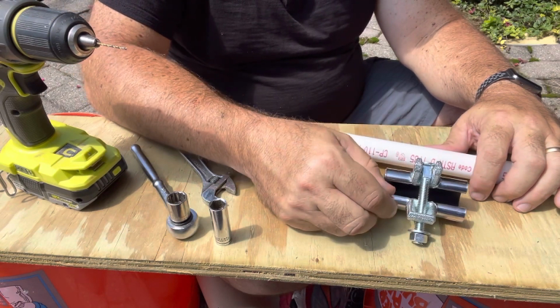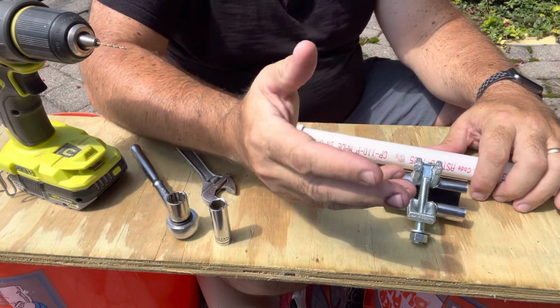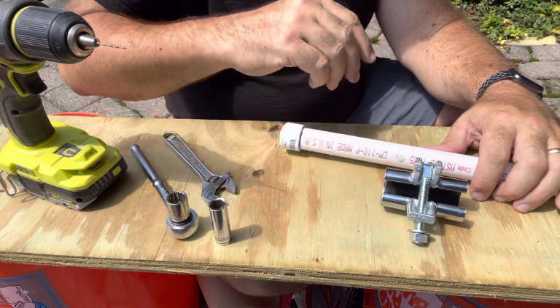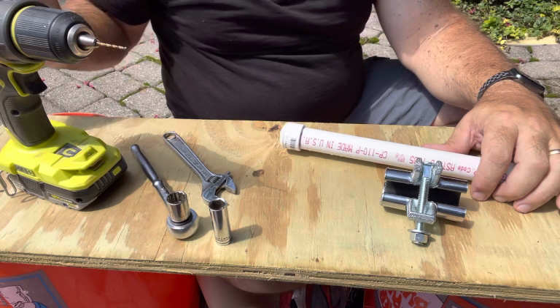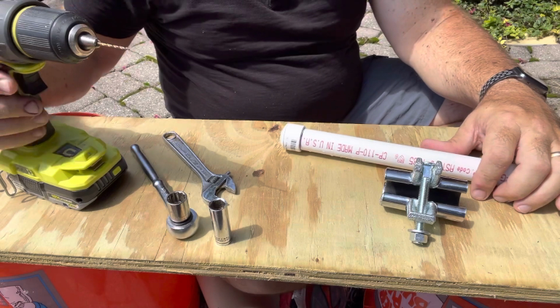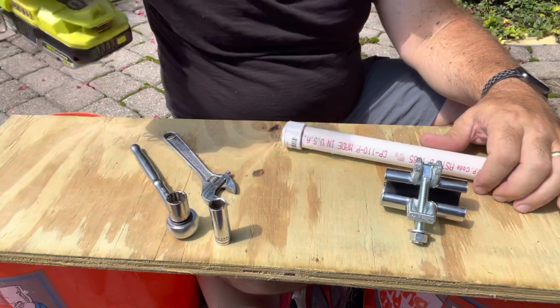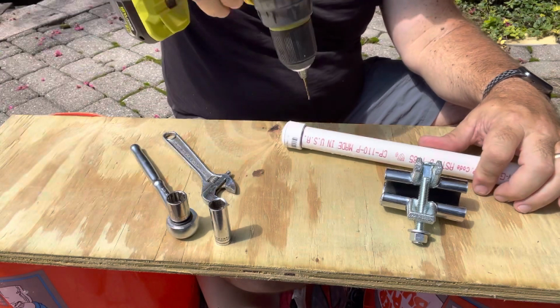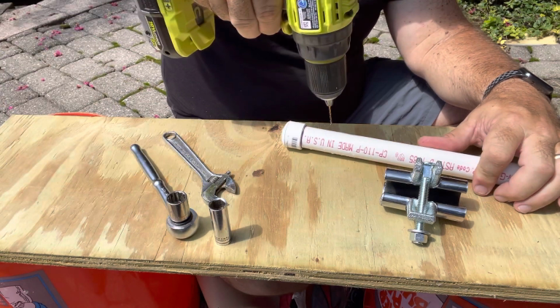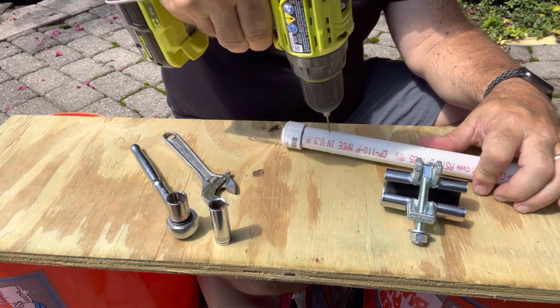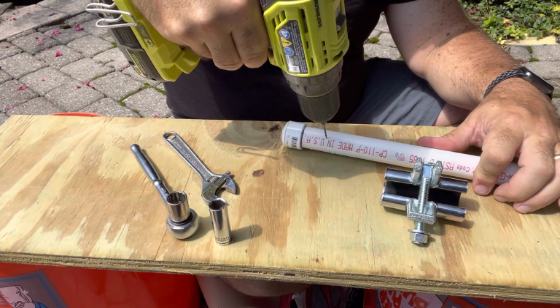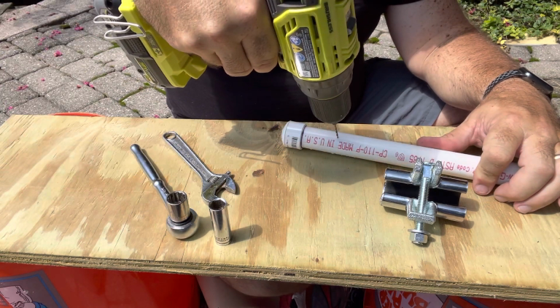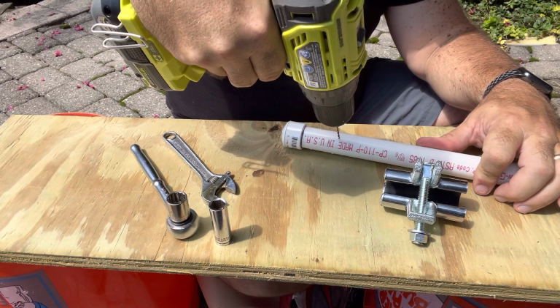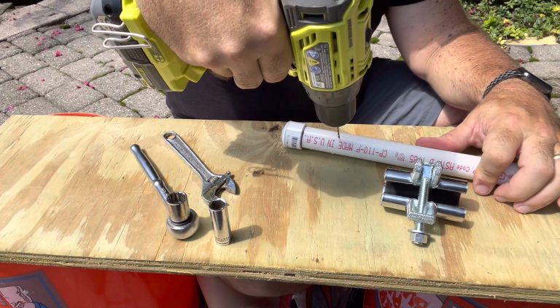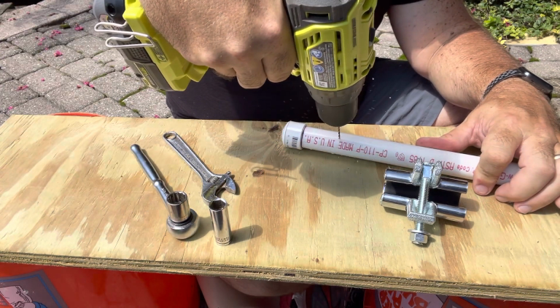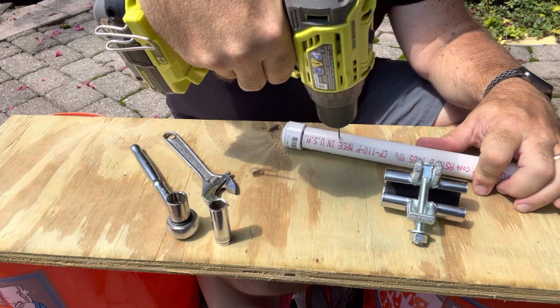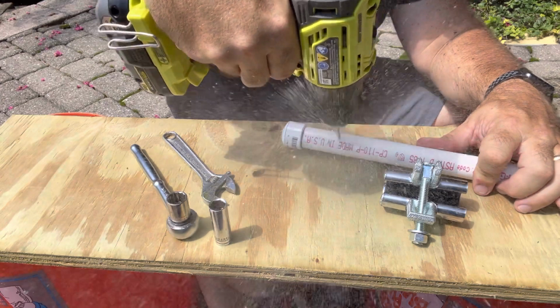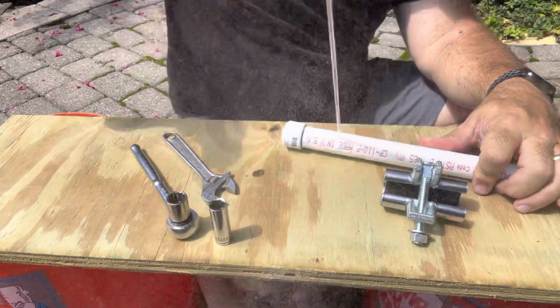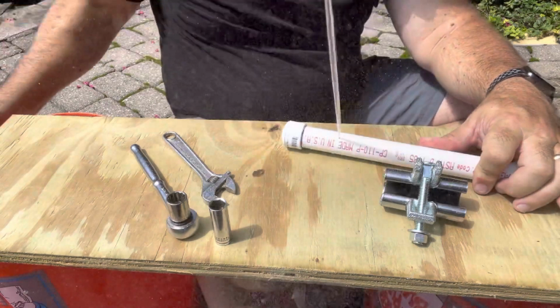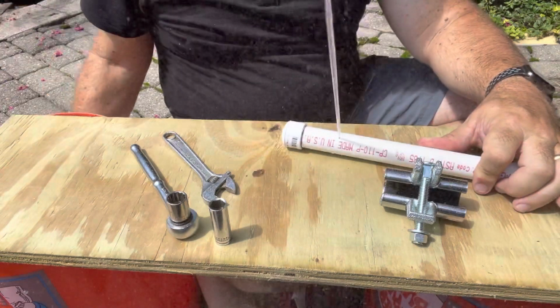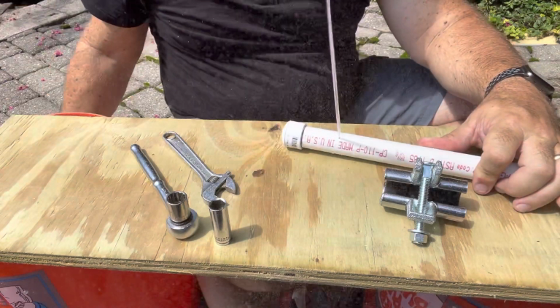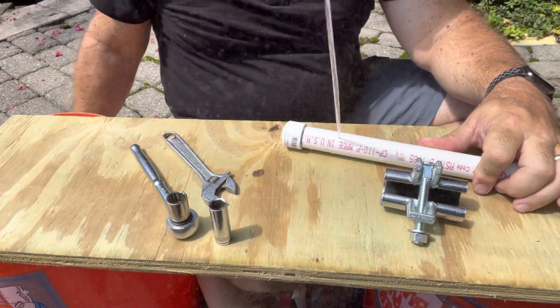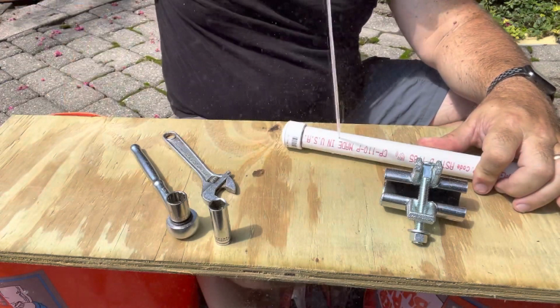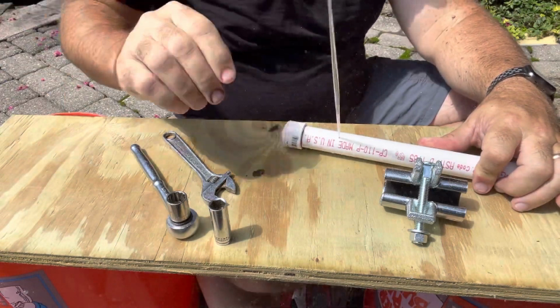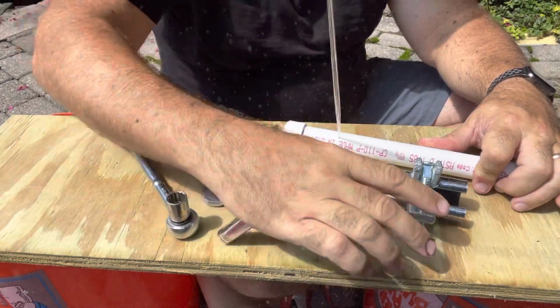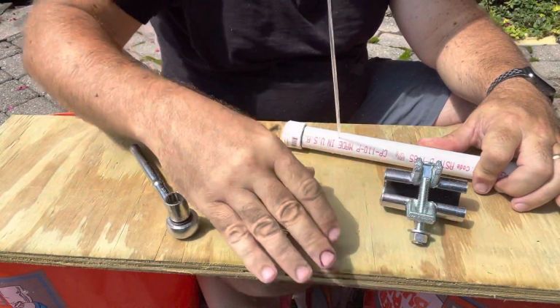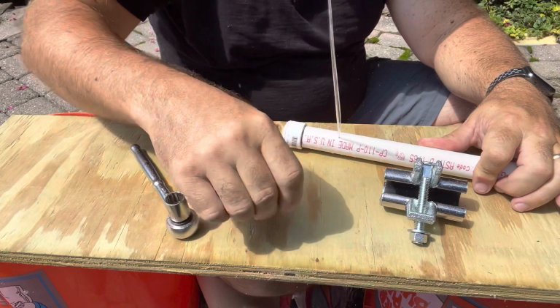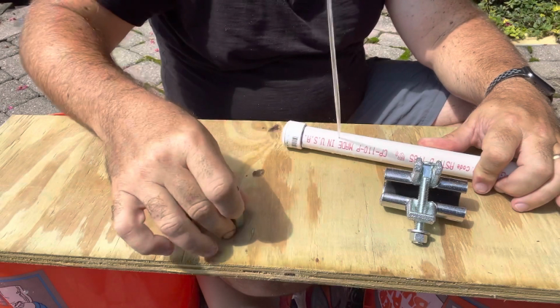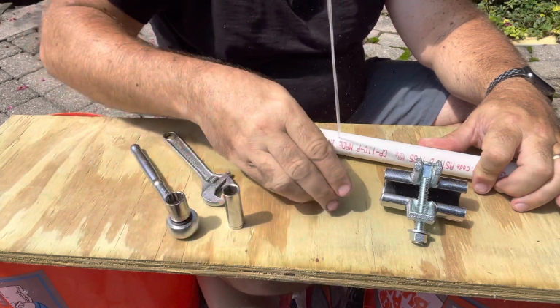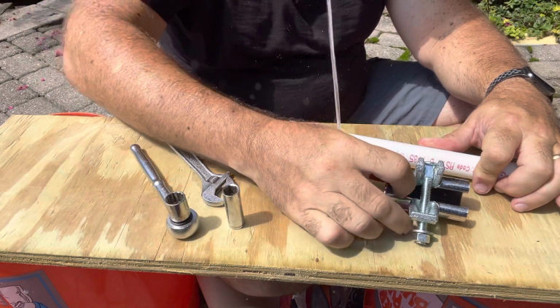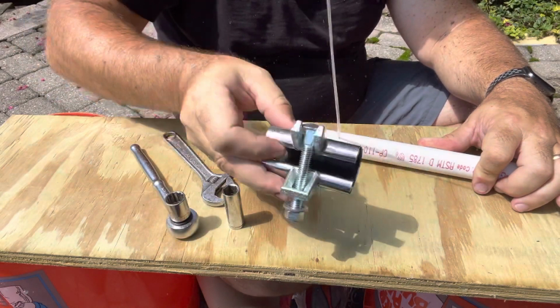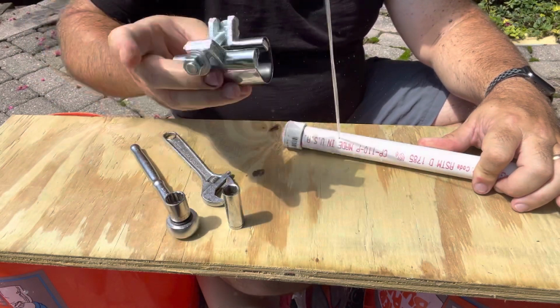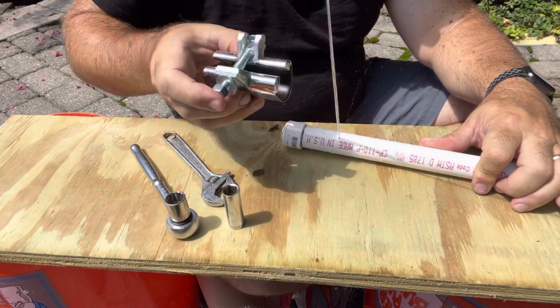How about we just make one? There she goes. So, definitely need a quick clamp in a situation like this. Take the clamp and separate it by putting the carriage bolt up.